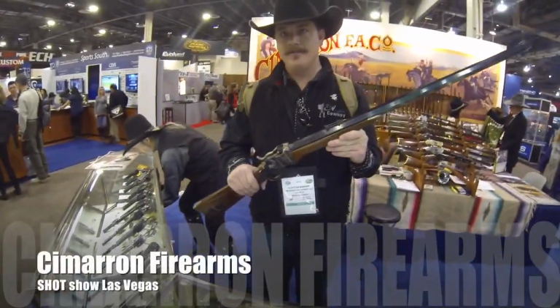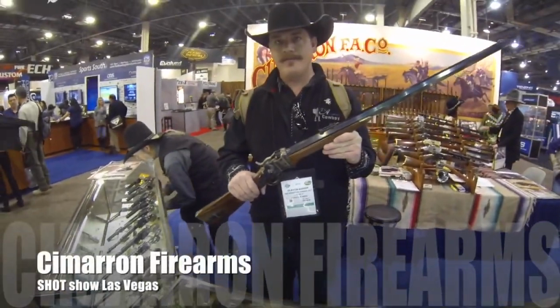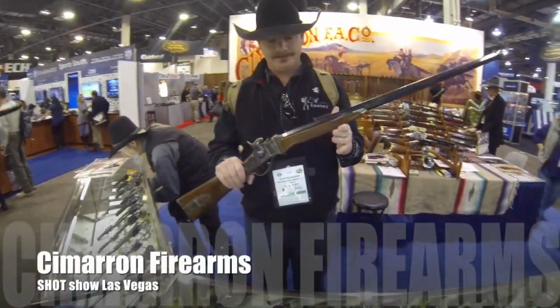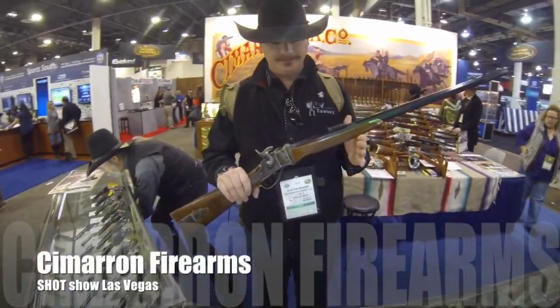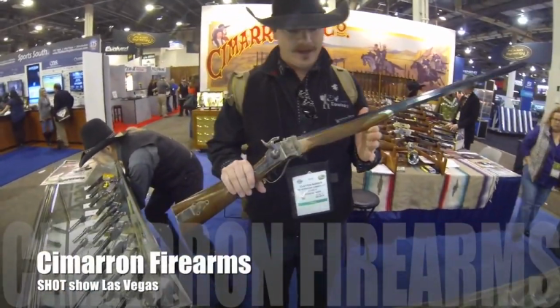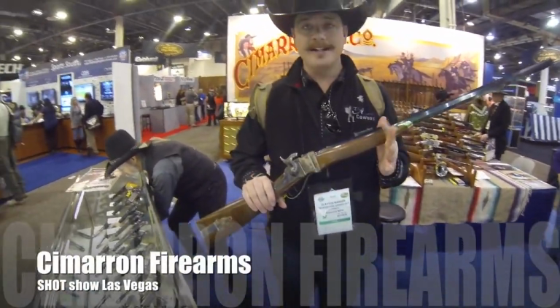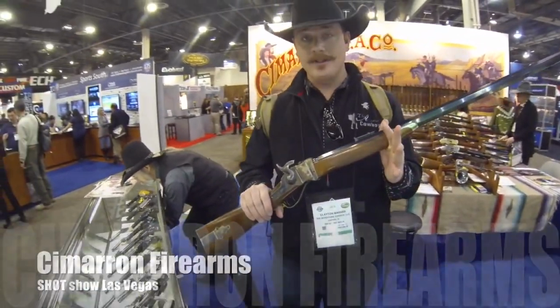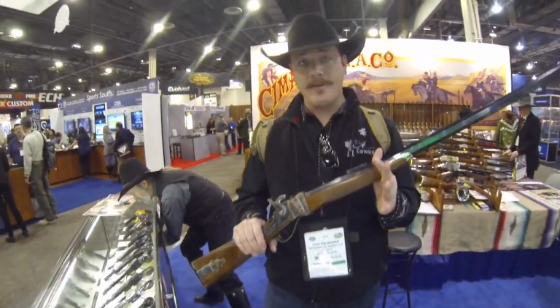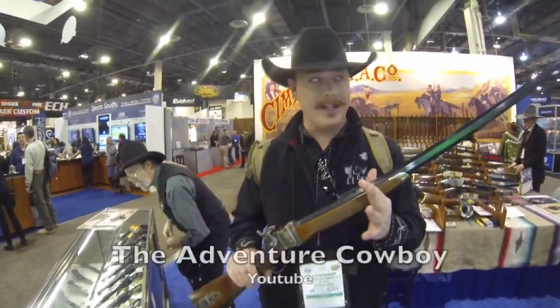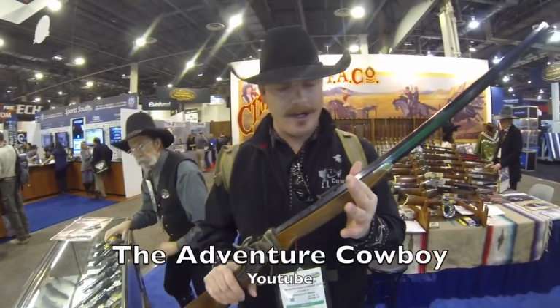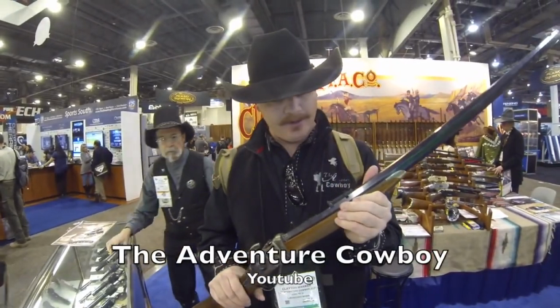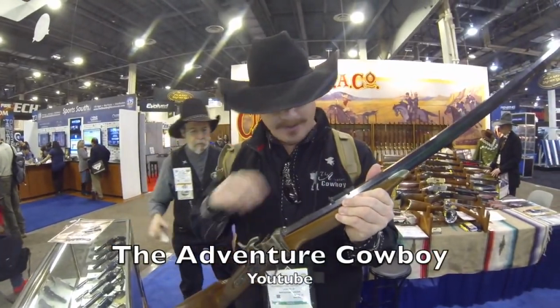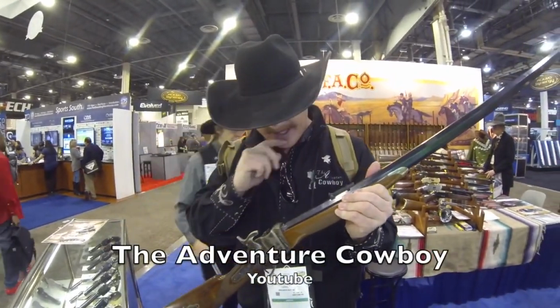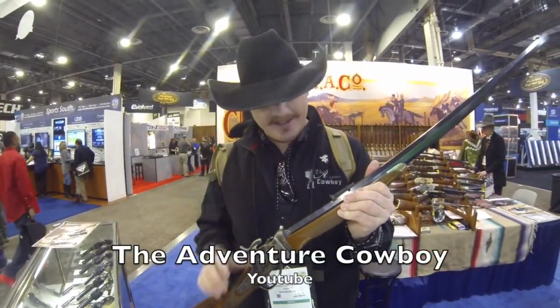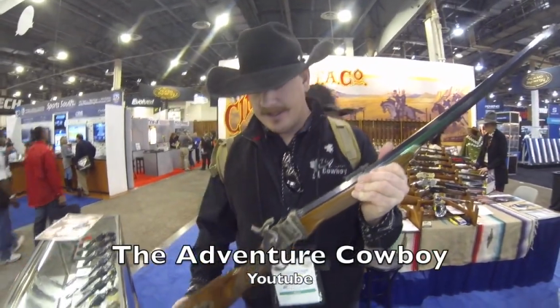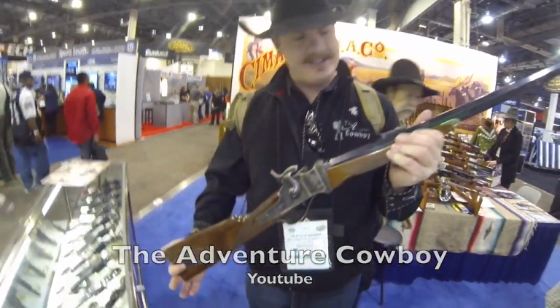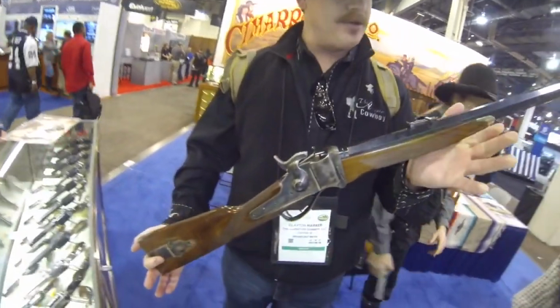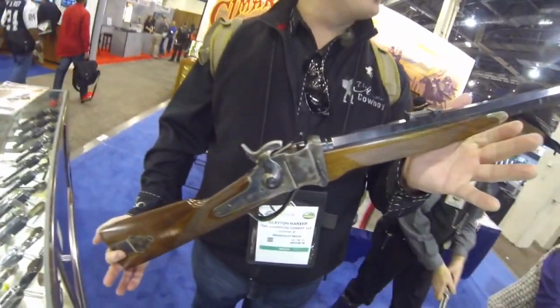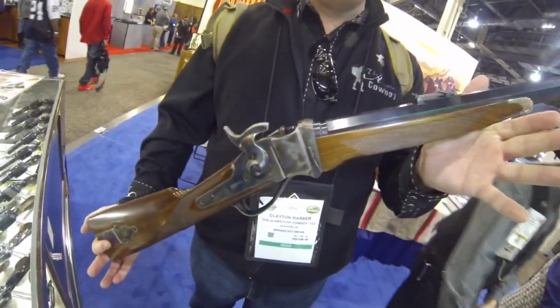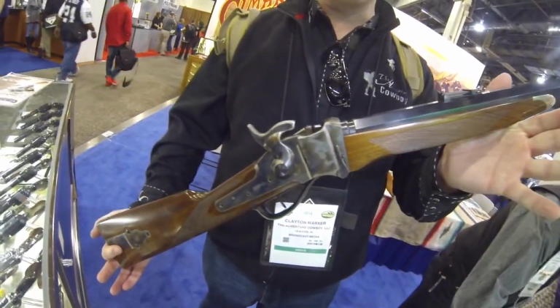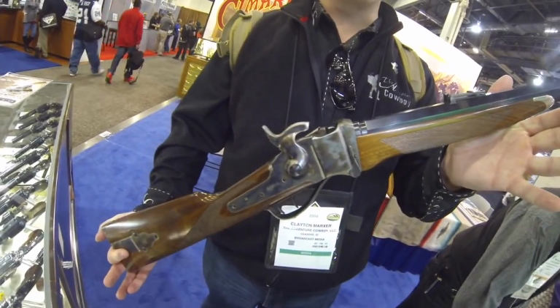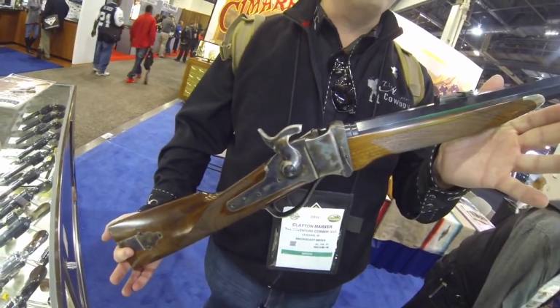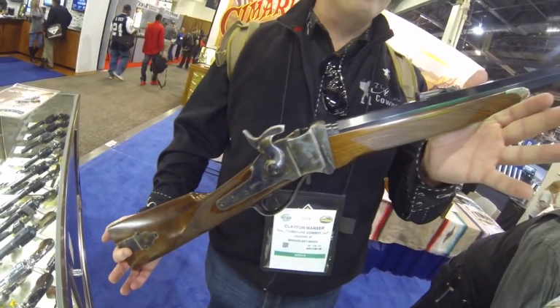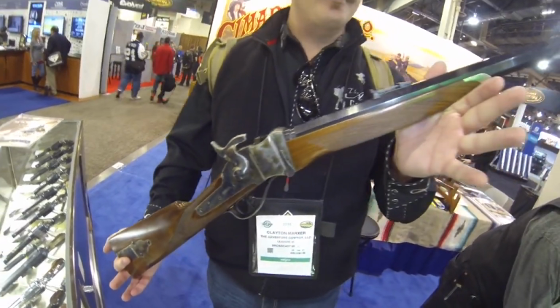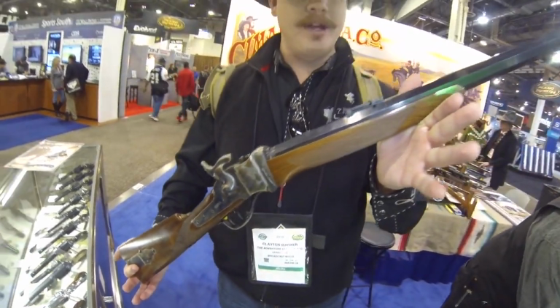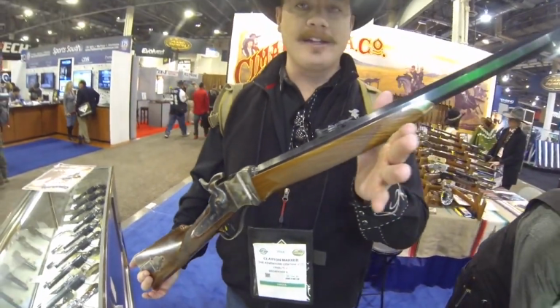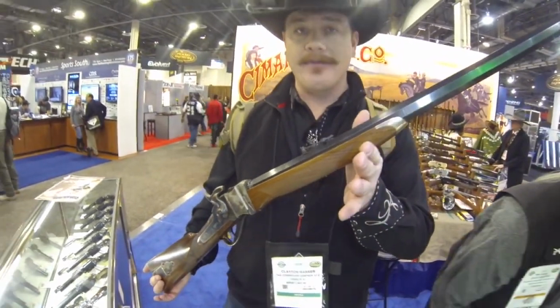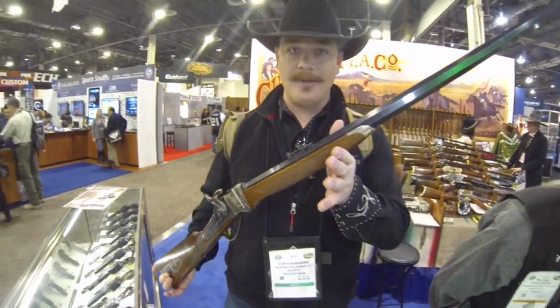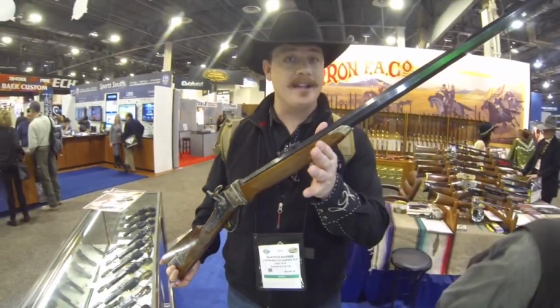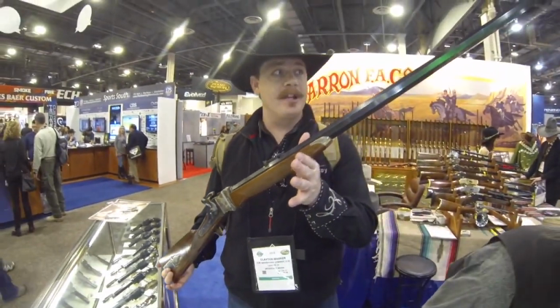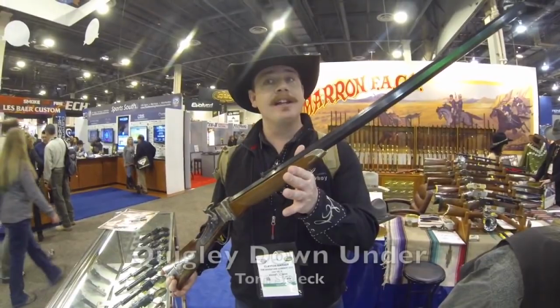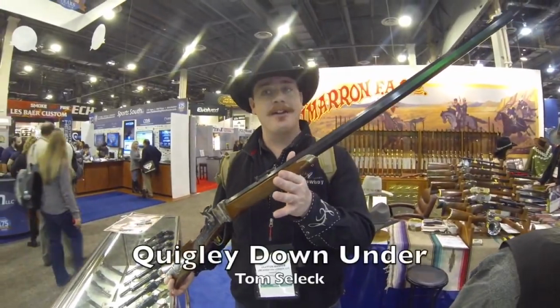Alright, Adventure Cowboy, what do you got, man? Alright, since we were just talking about movie guns, I figured I'd better go grab this one. This is an 1874 Sharps. We call this the Rifle from Down Under. Now, some of you may recognize this rifle from the Tom Selleck movie, Quigley Down Under.